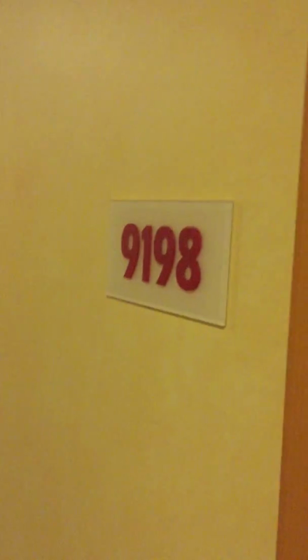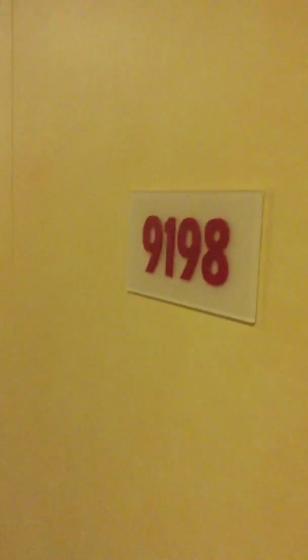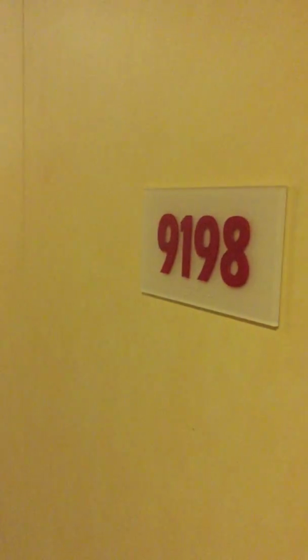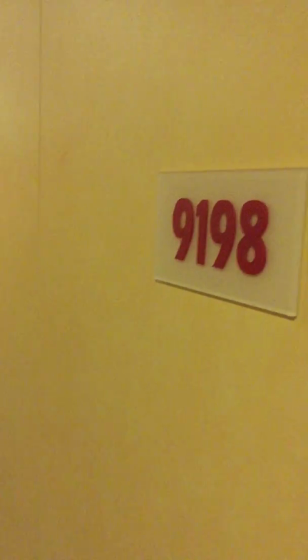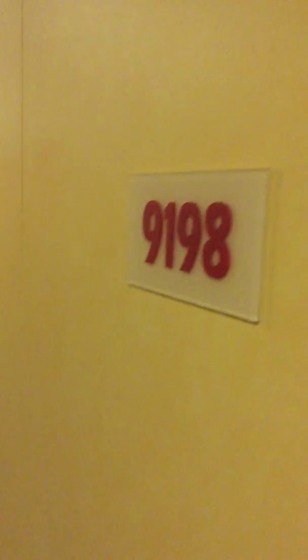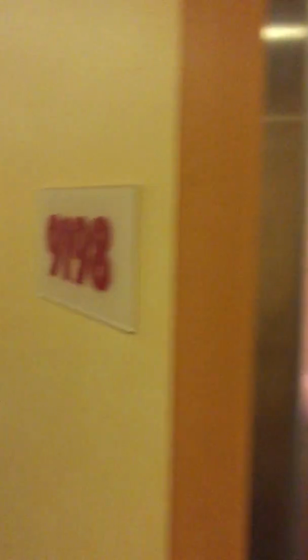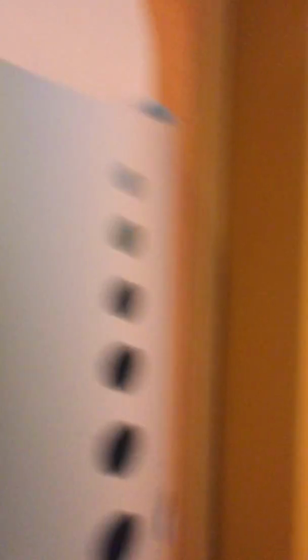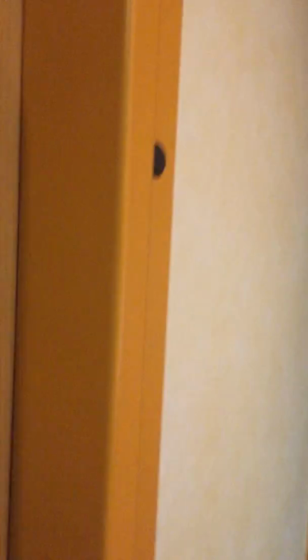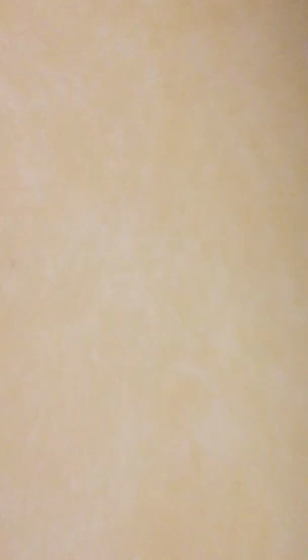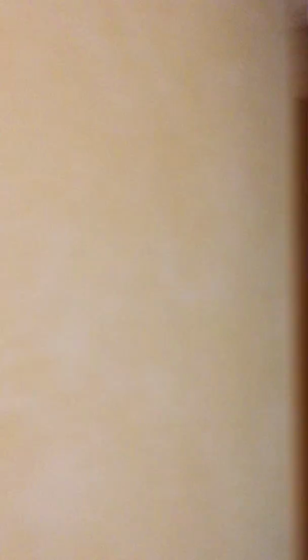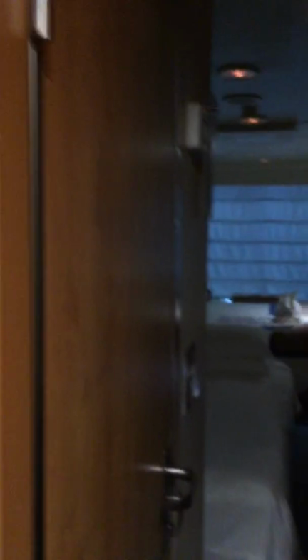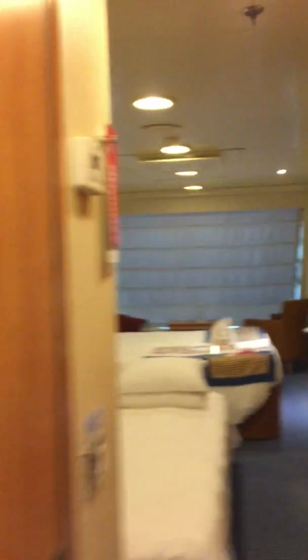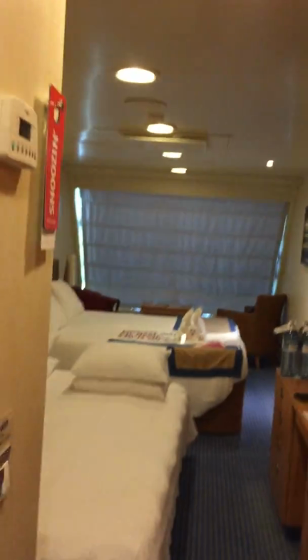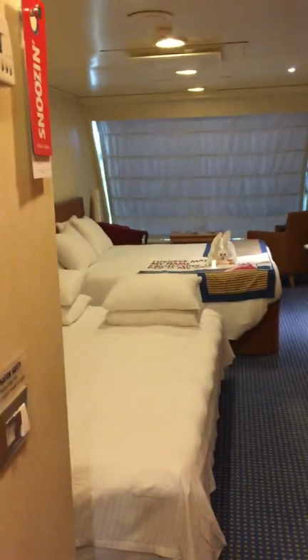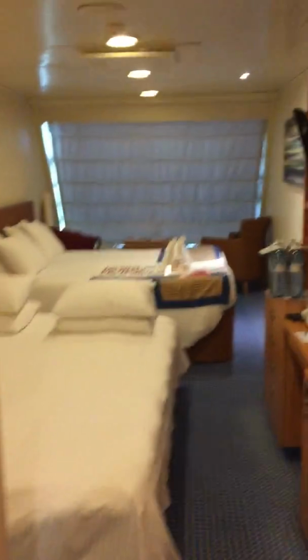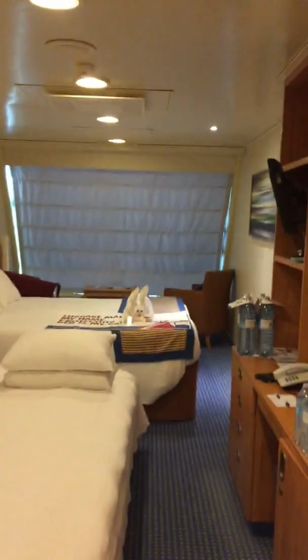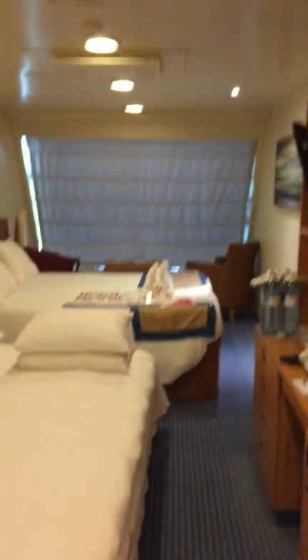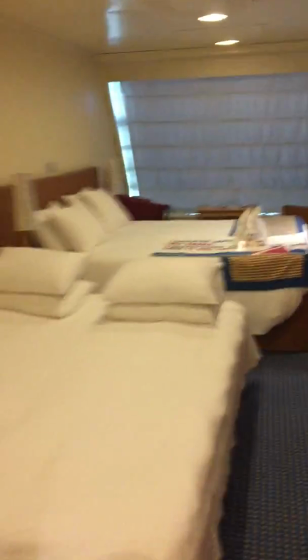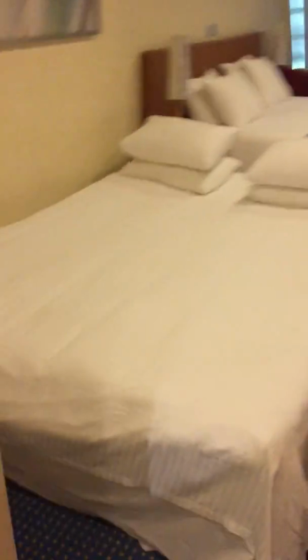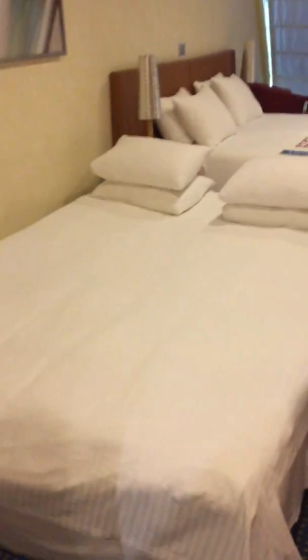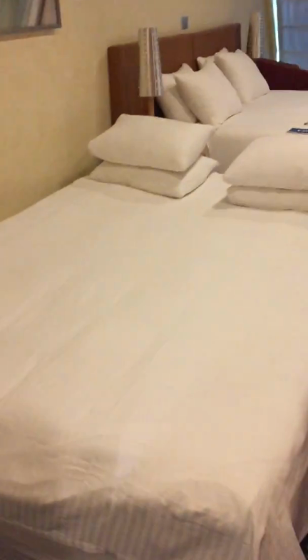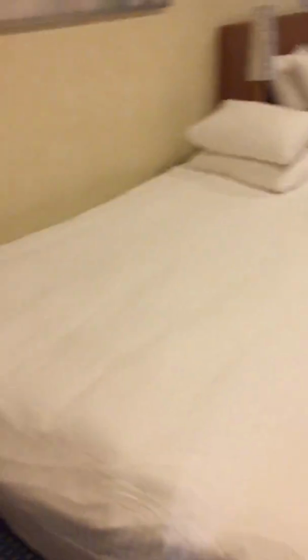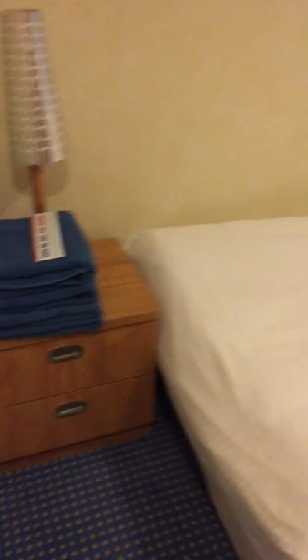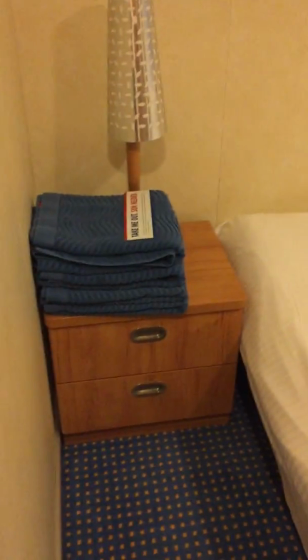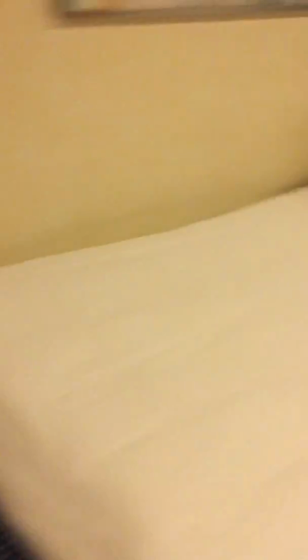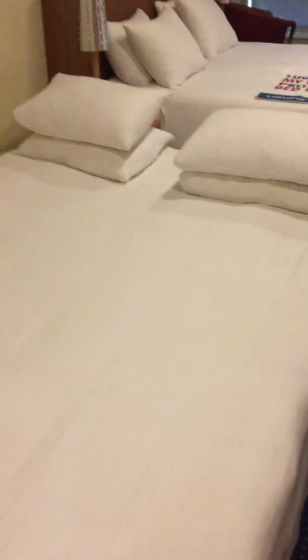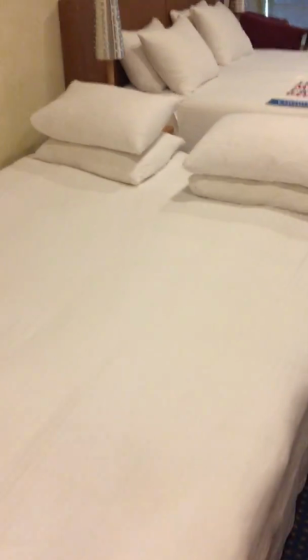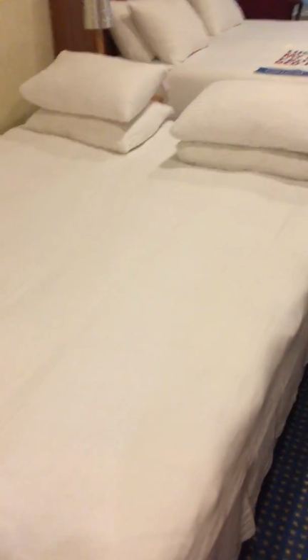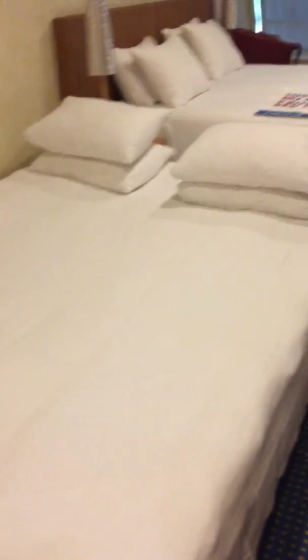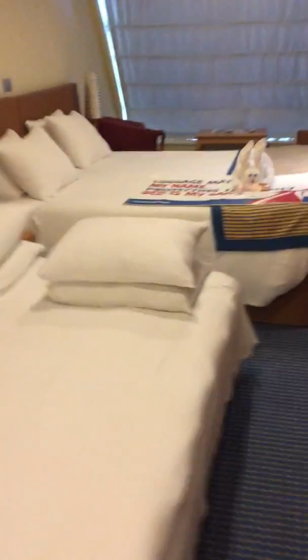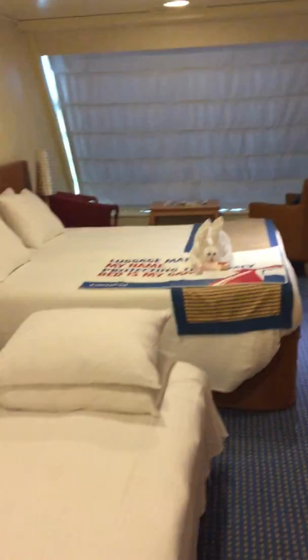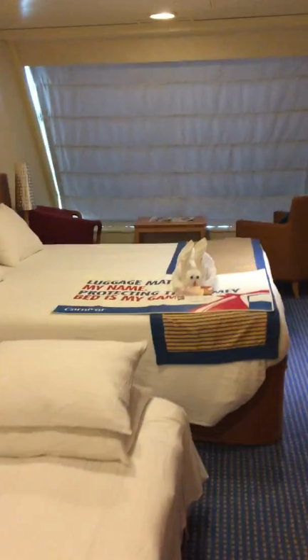We're on the Carnival Valor, room 9198. This is our first view of the room. We have a pillow, a bed already made, with a passing room — they set it up slightly different than what we thought.